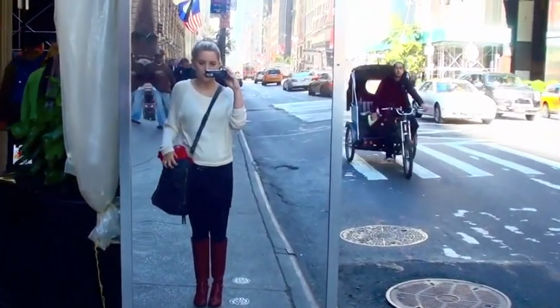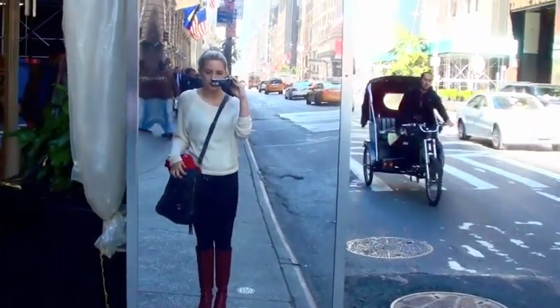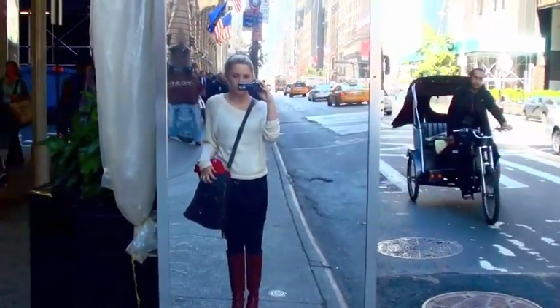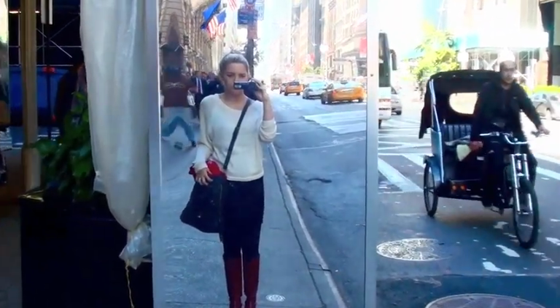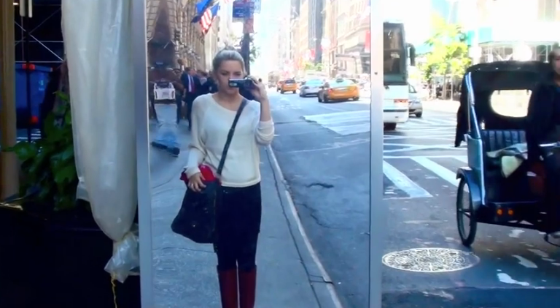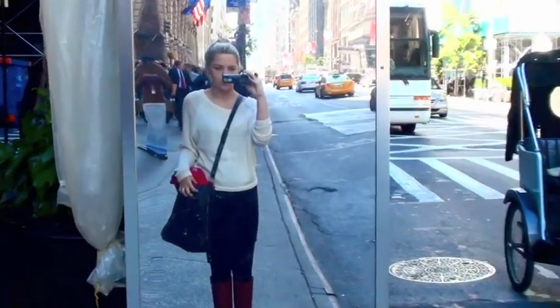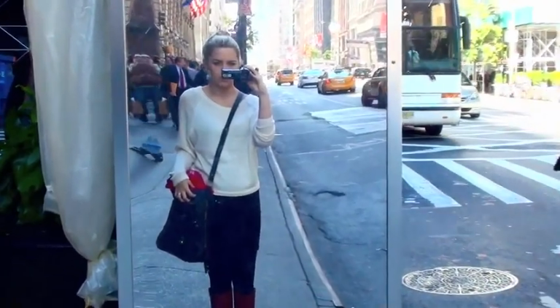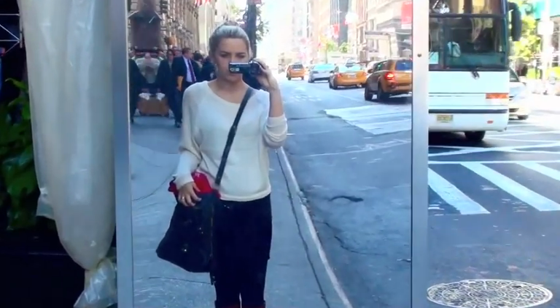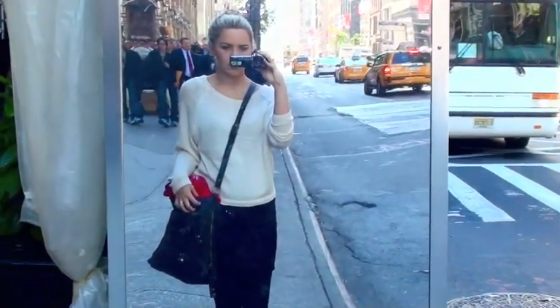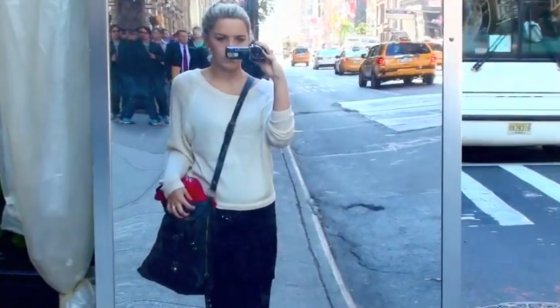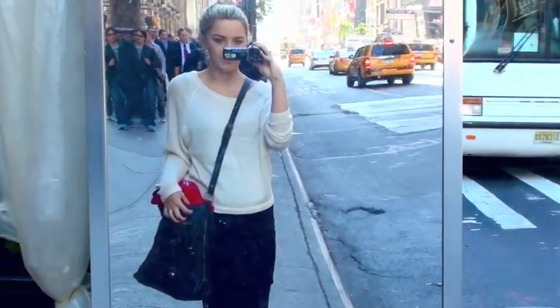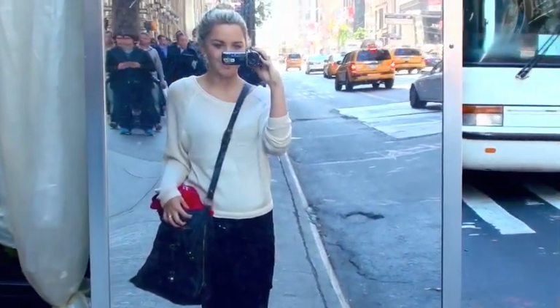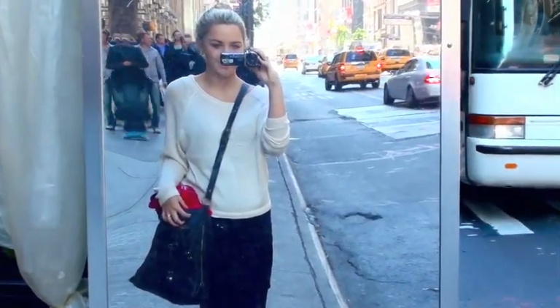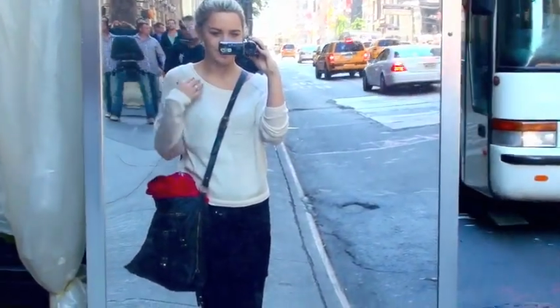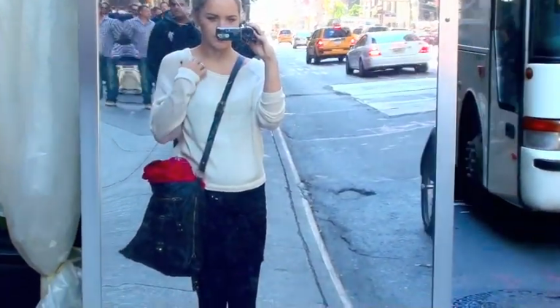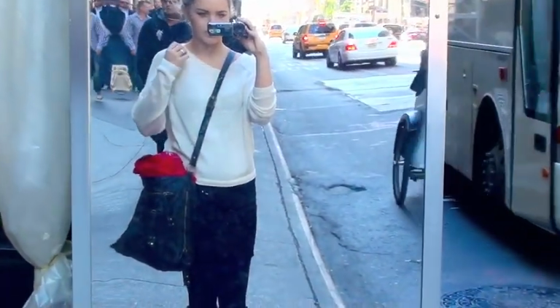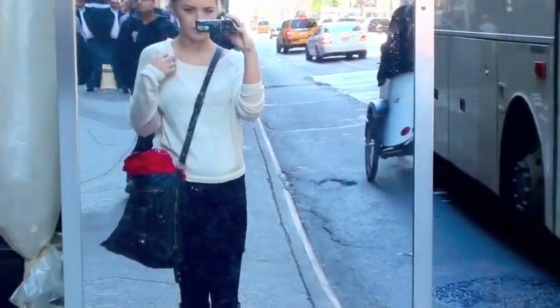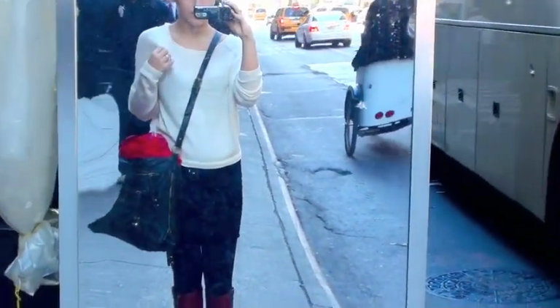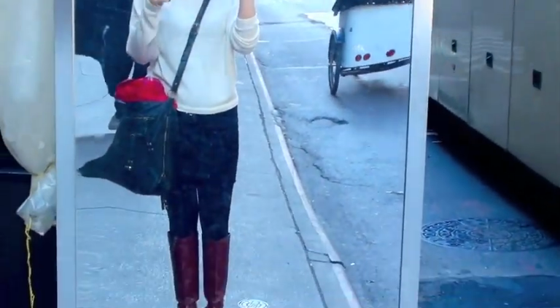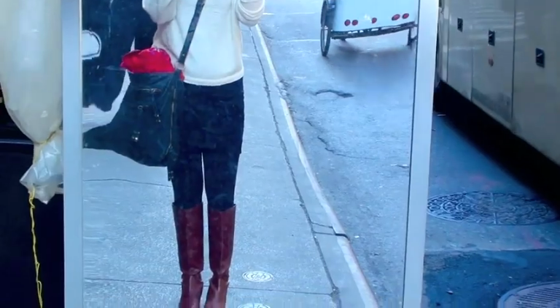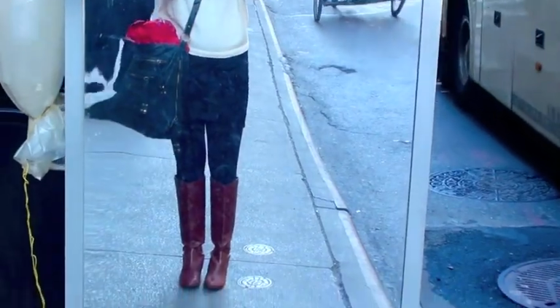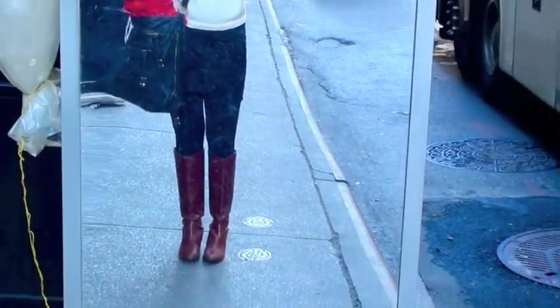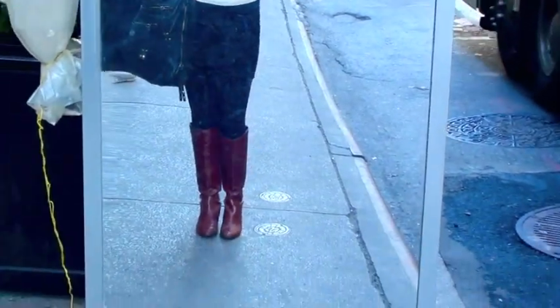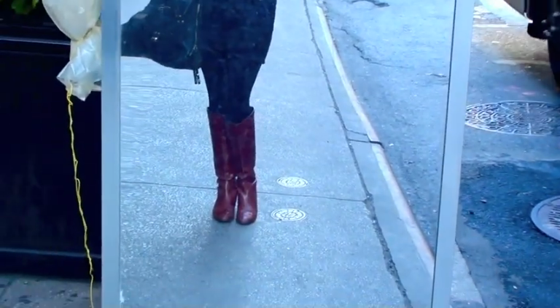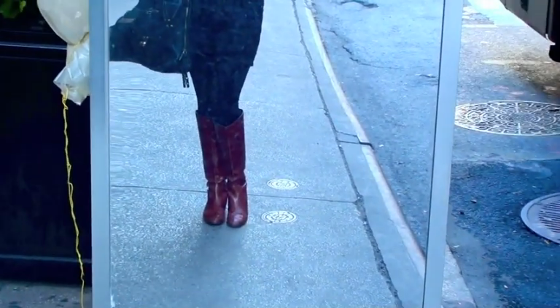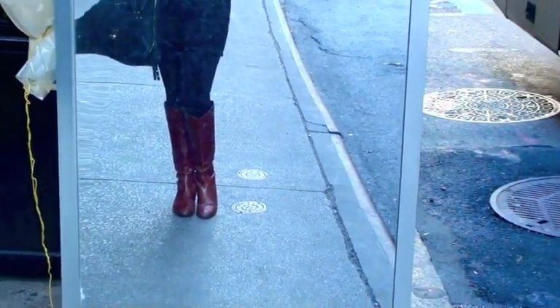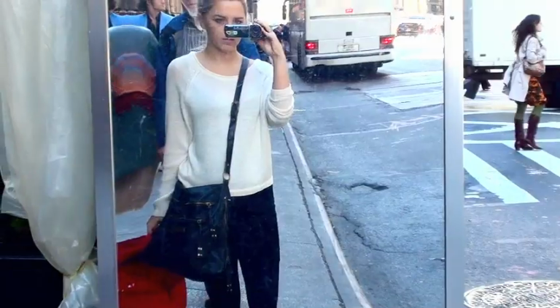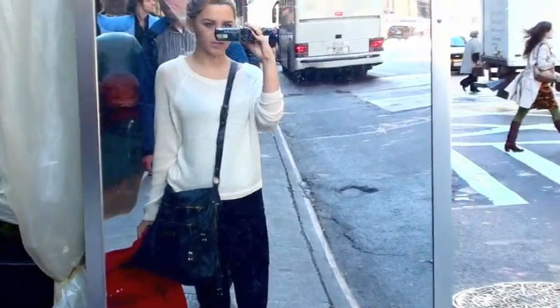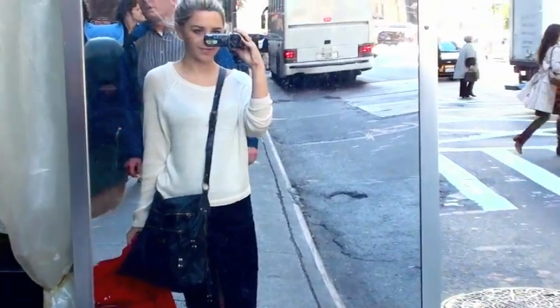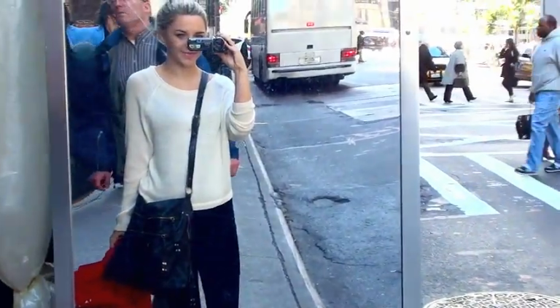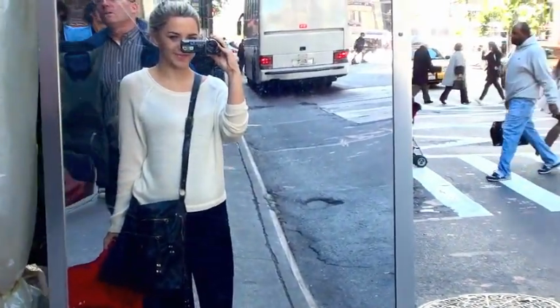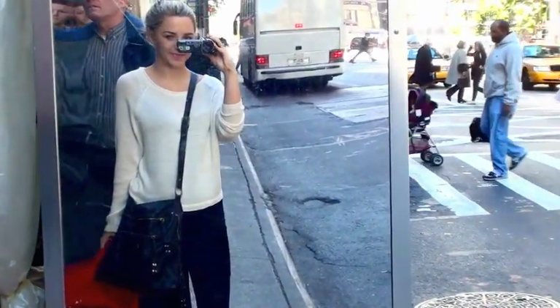Here I decided to do an impromptu outfit of the day as everyone was whizzing past me in the taxis and walking on the way to work. First, I'm going to show you the outfits, just as an overview.